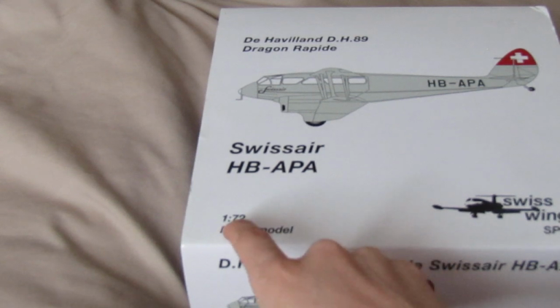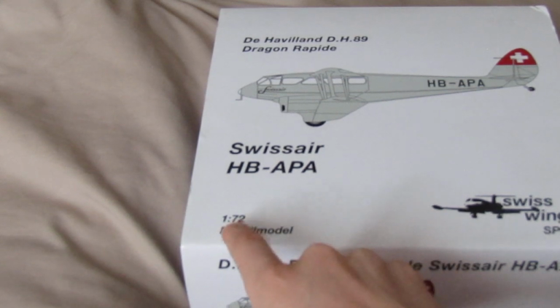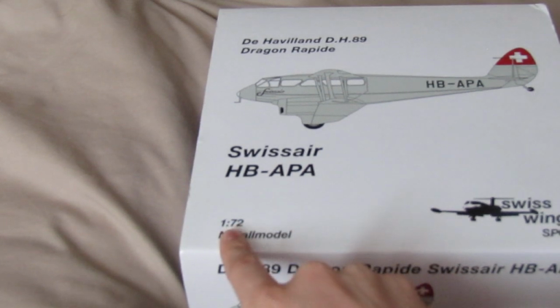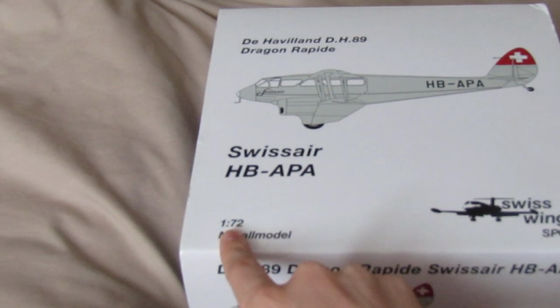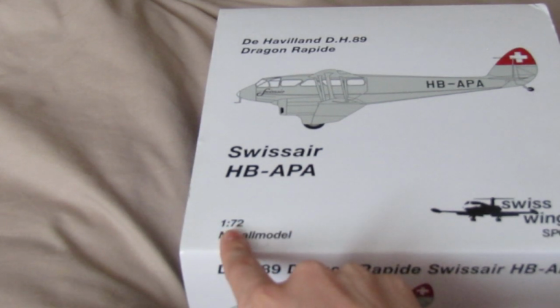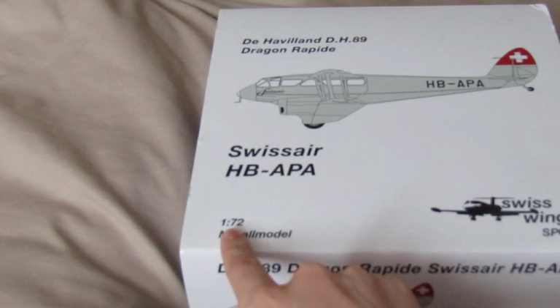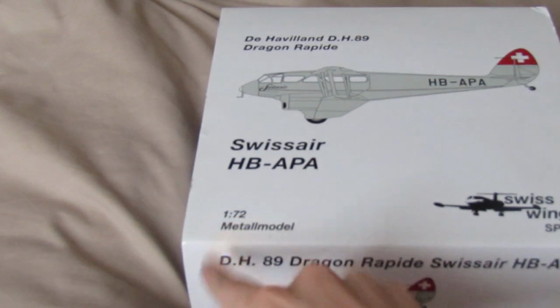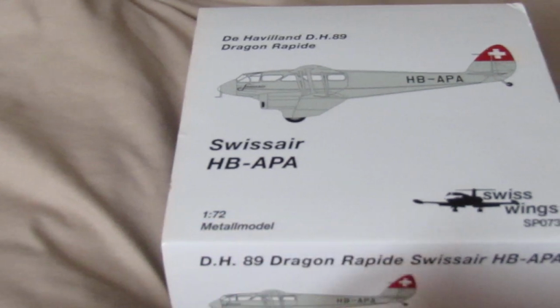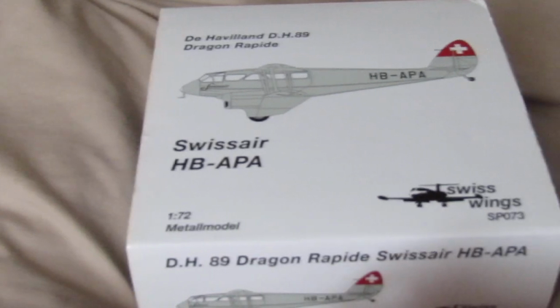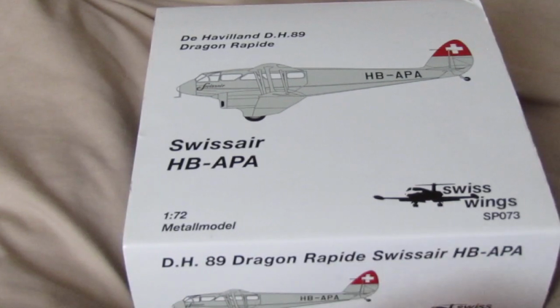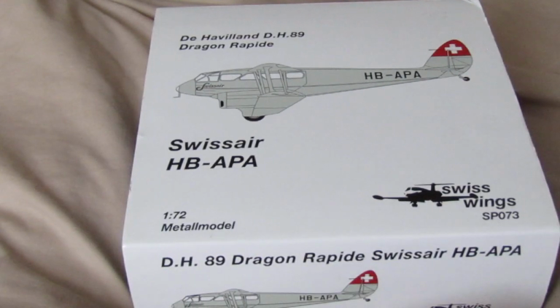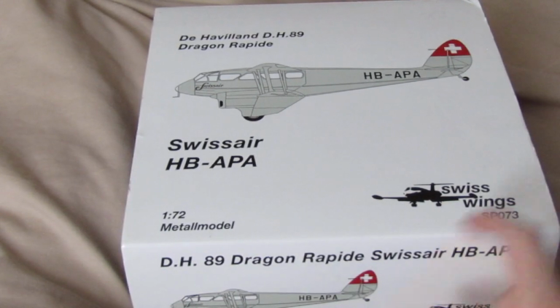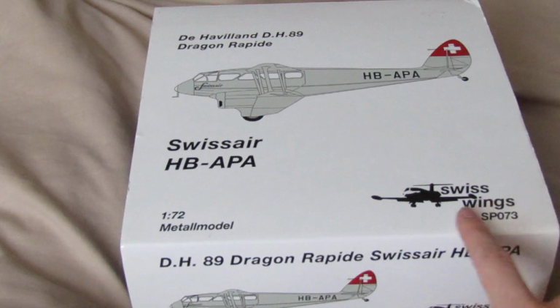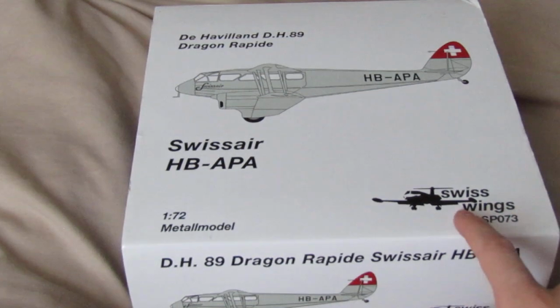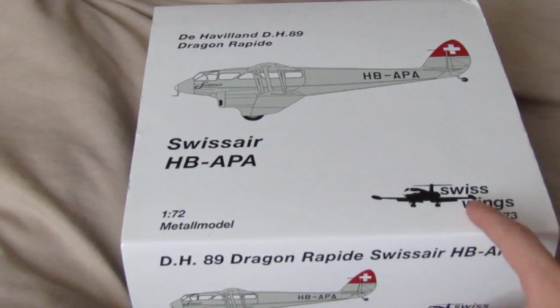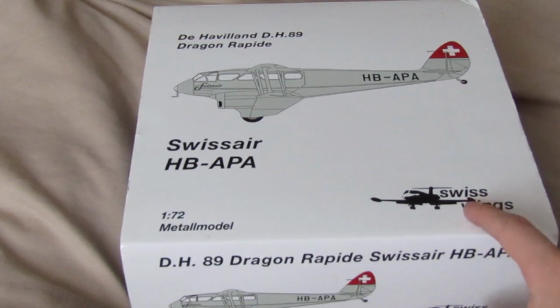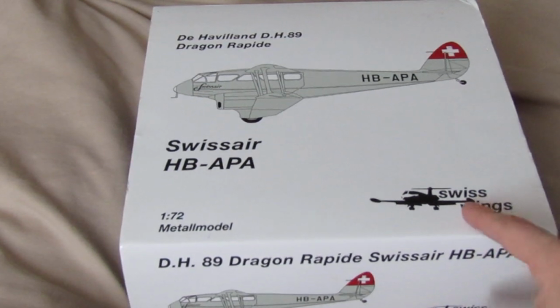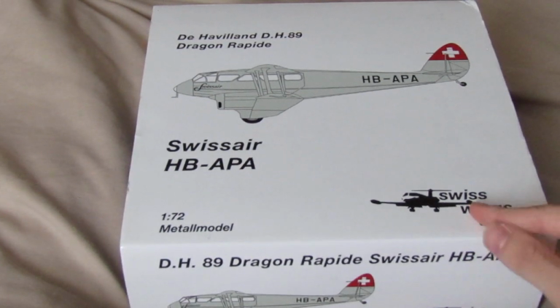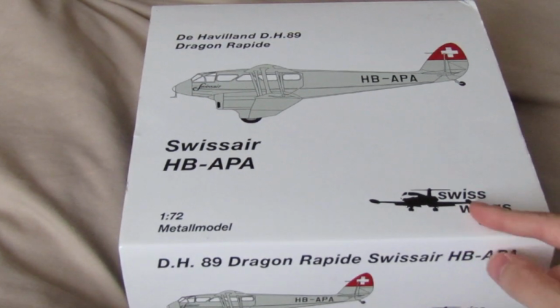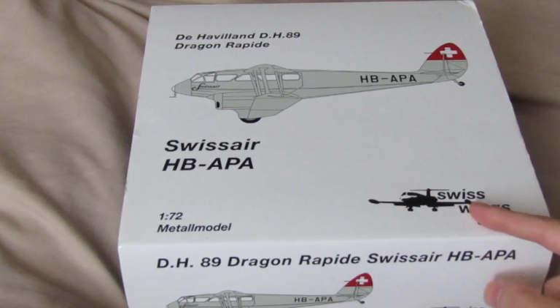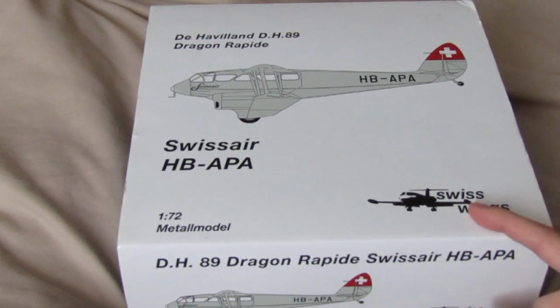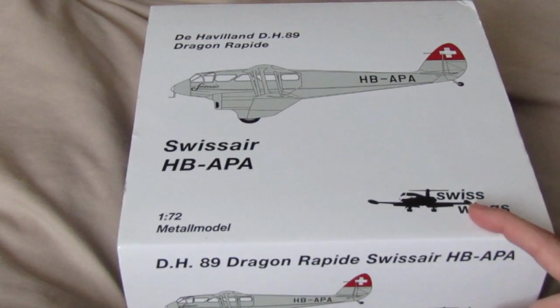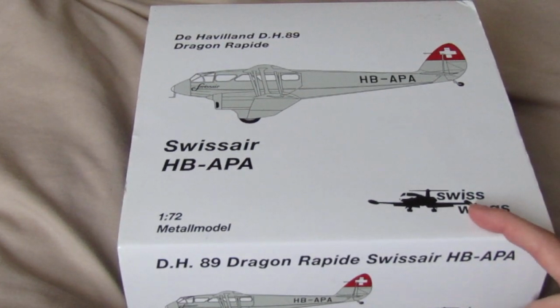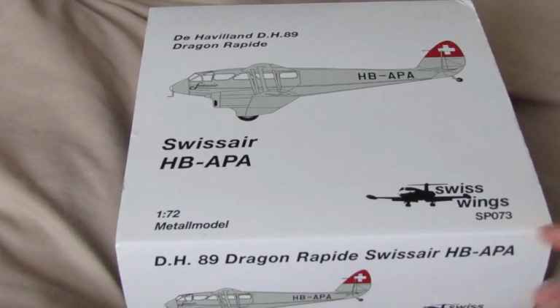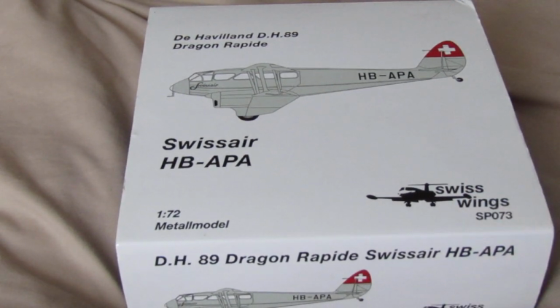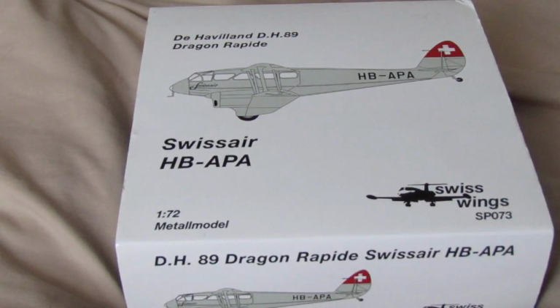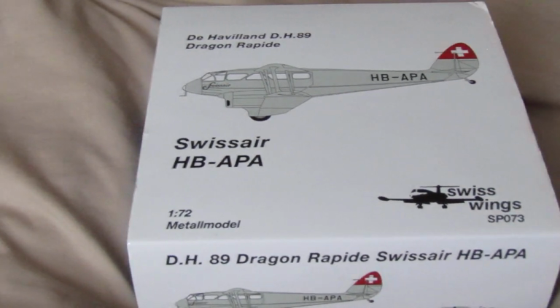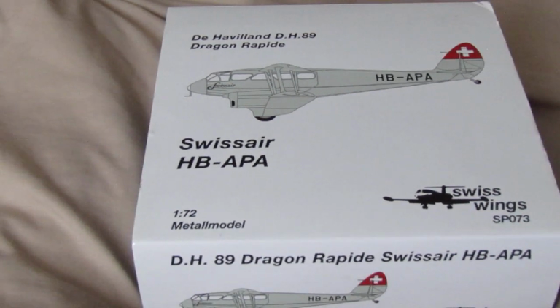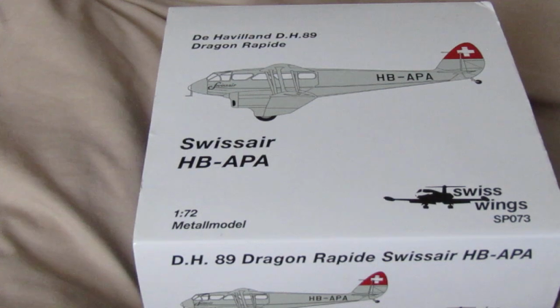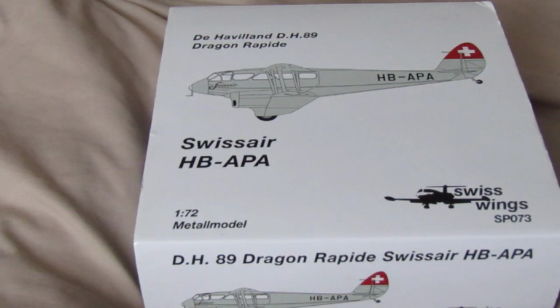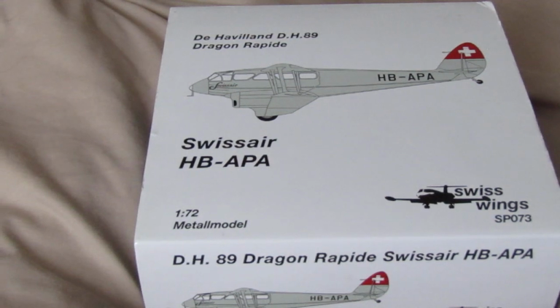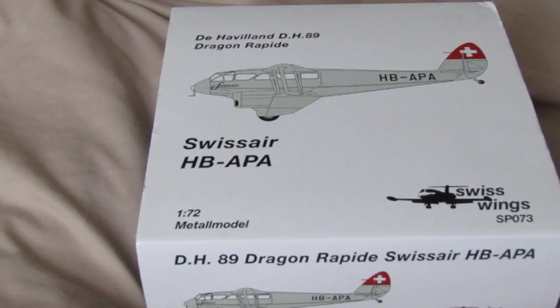This model is in 1:72 scale from Swiss Wings, also in partnership with Oxford Models.